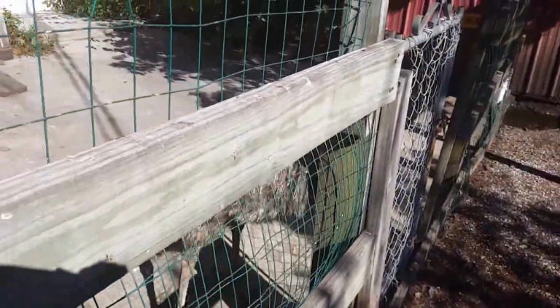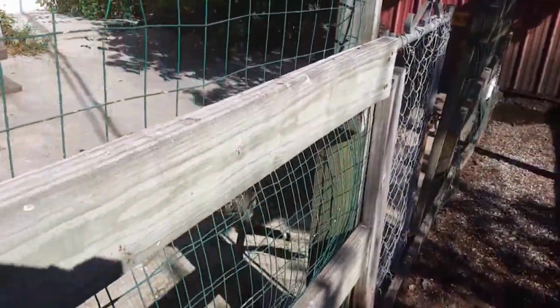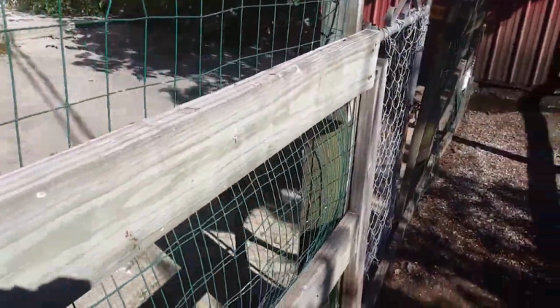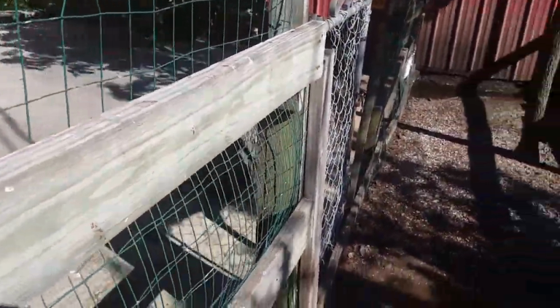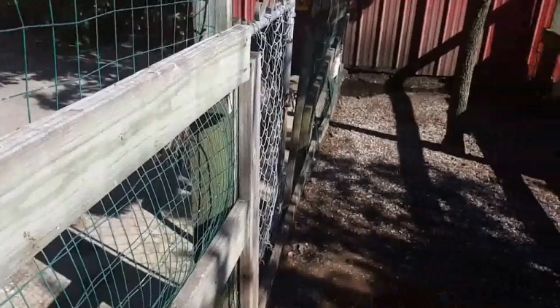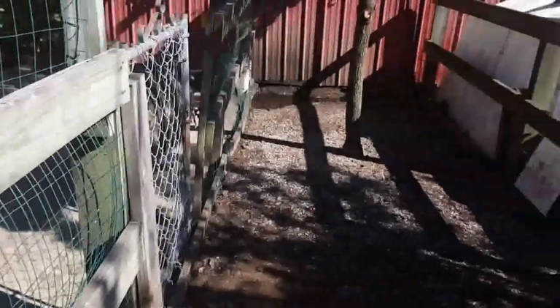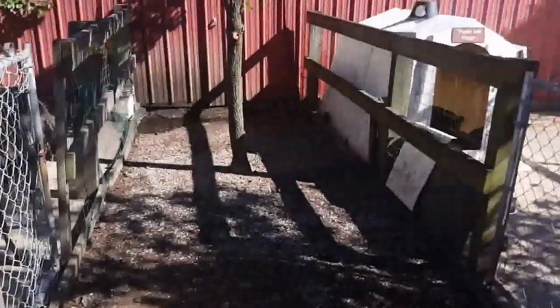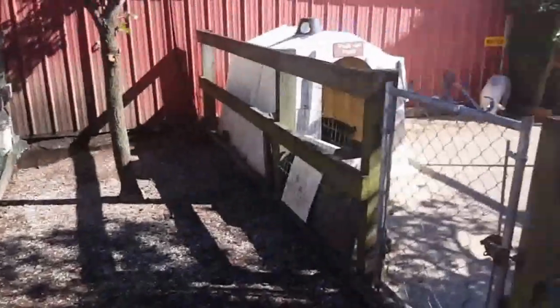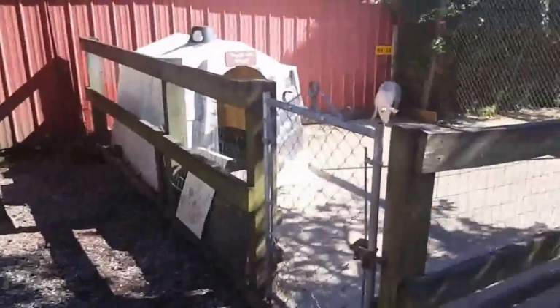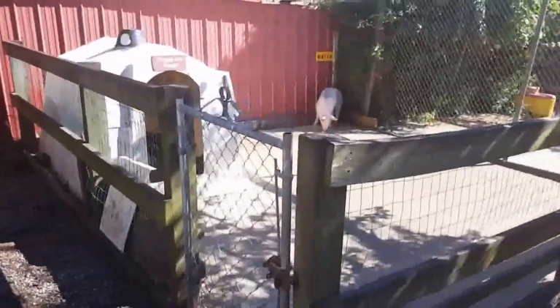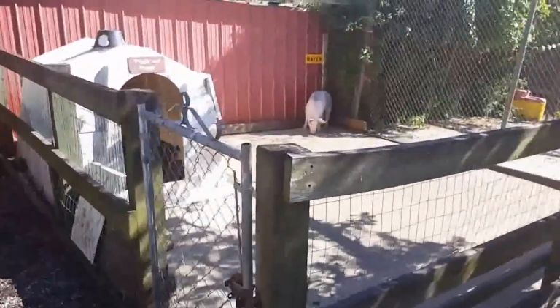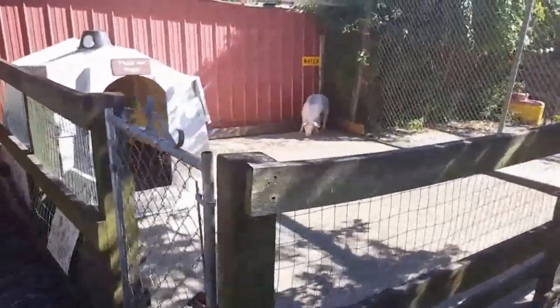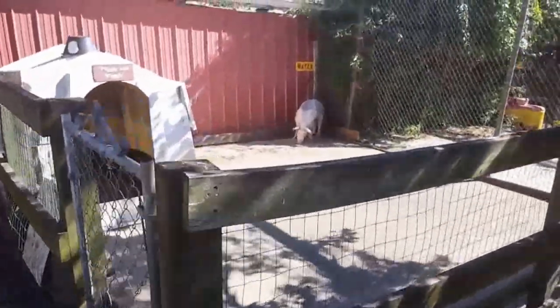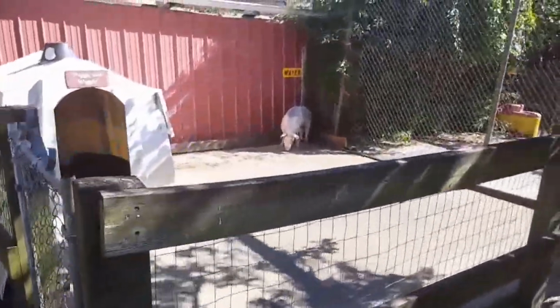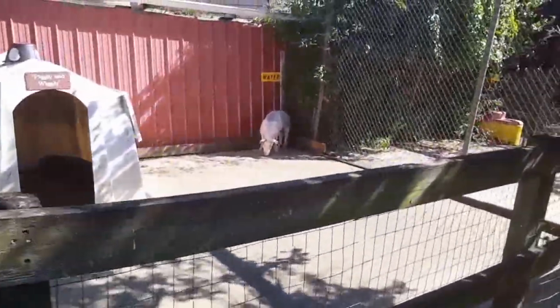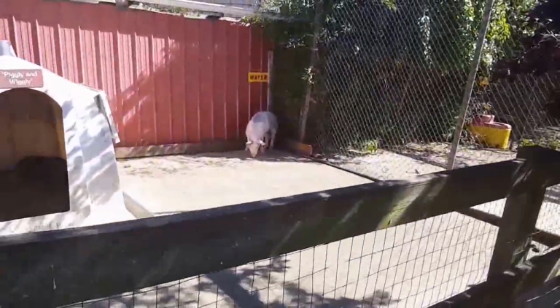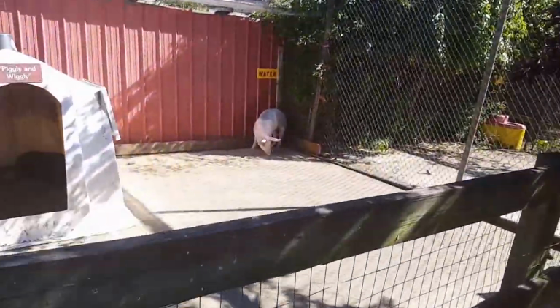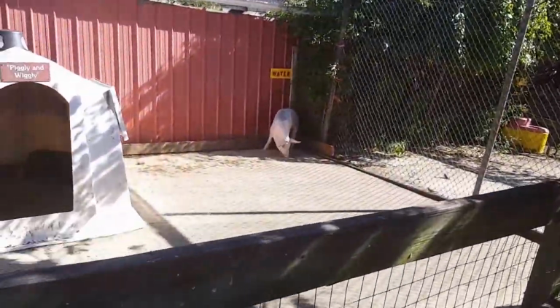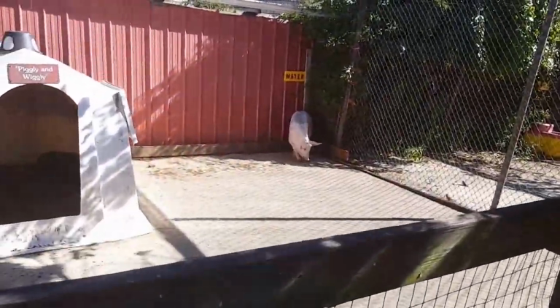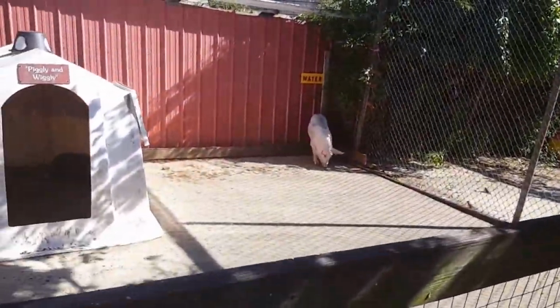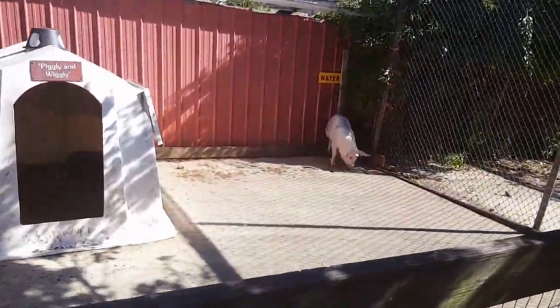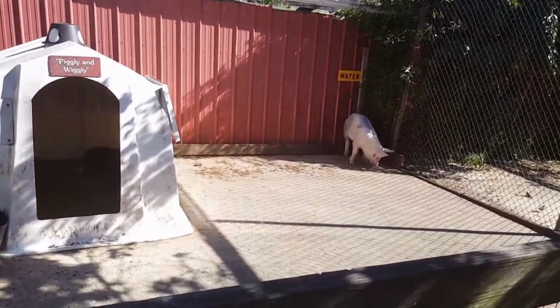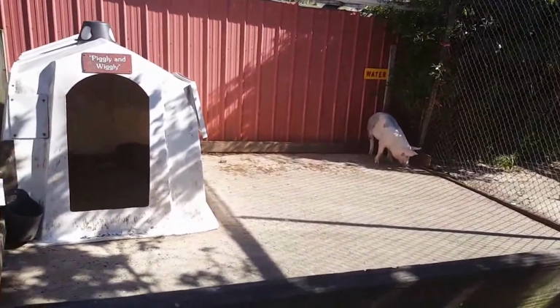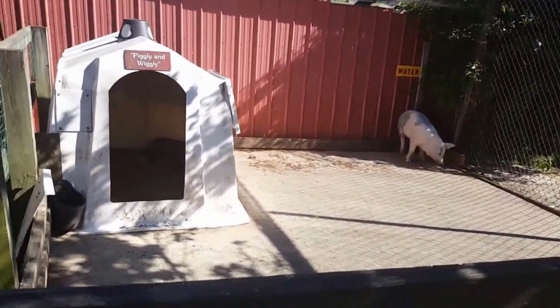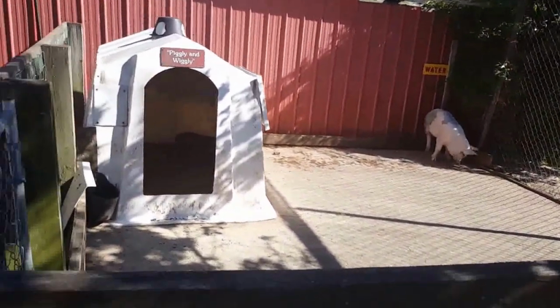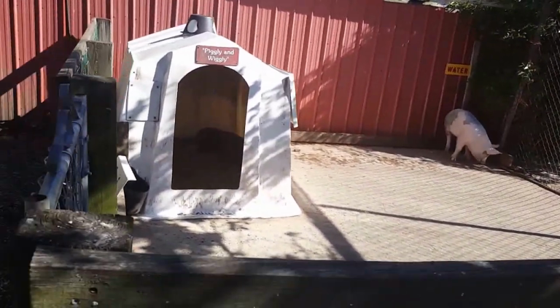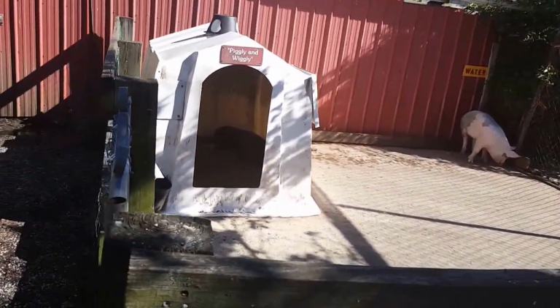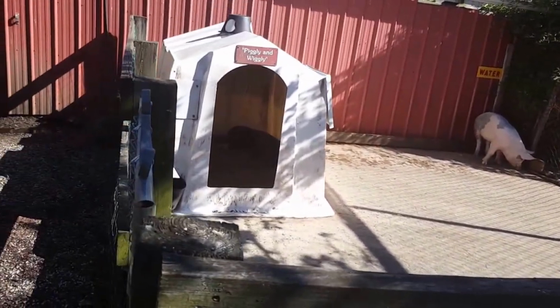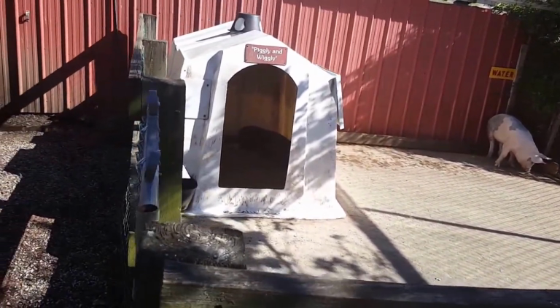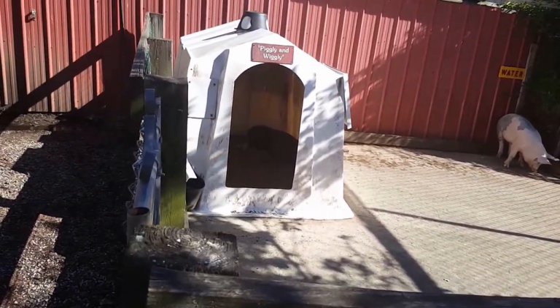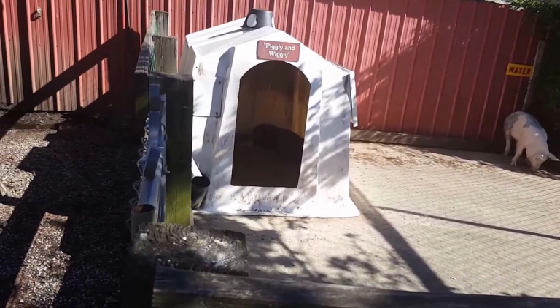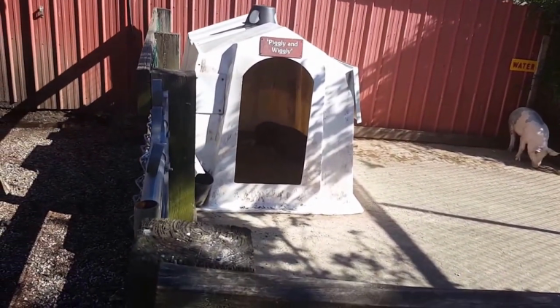Somebody's making some noise over here. I see a pig. Somebody's inside the house again — another little pig, I guess.